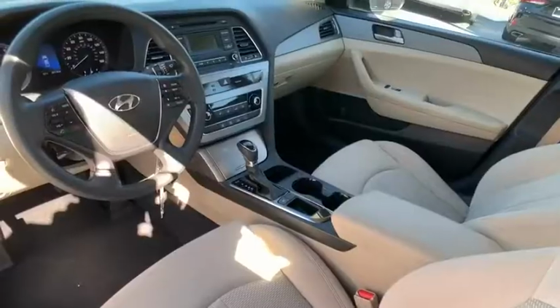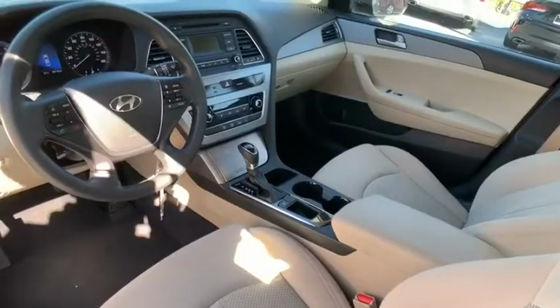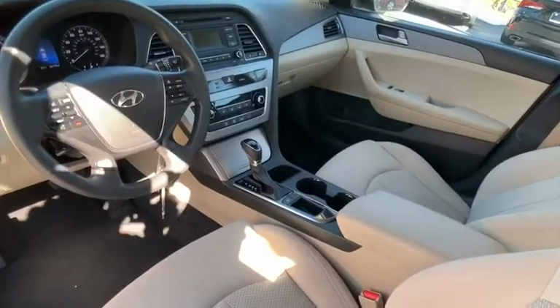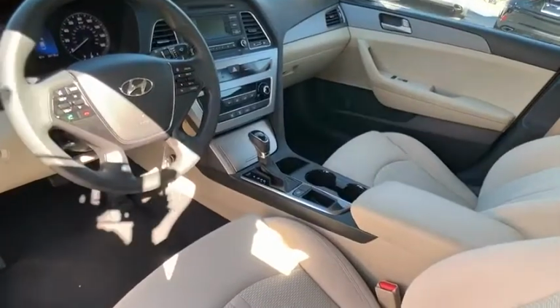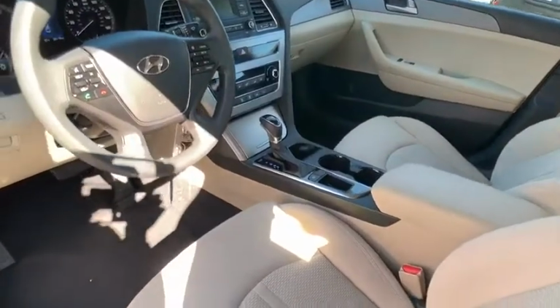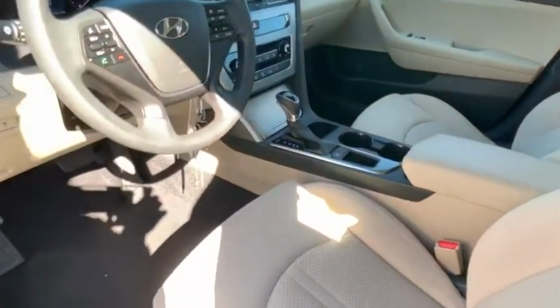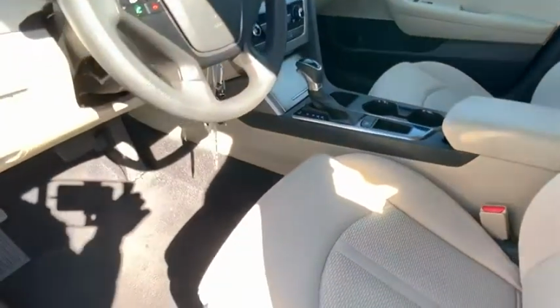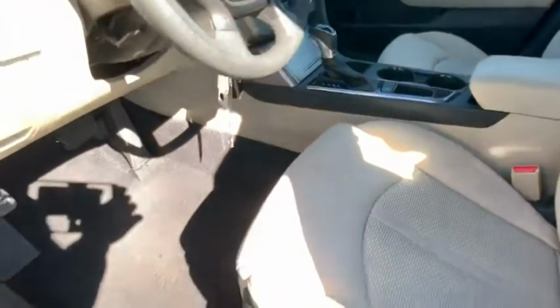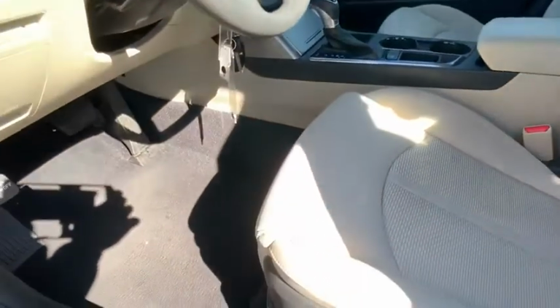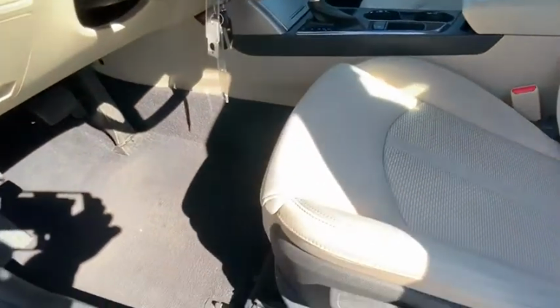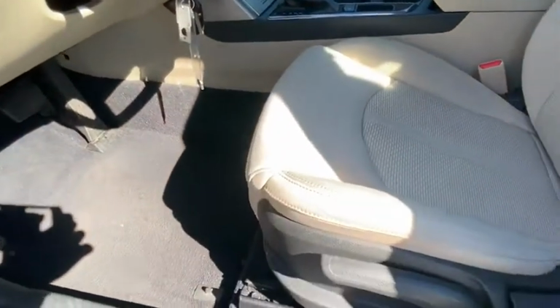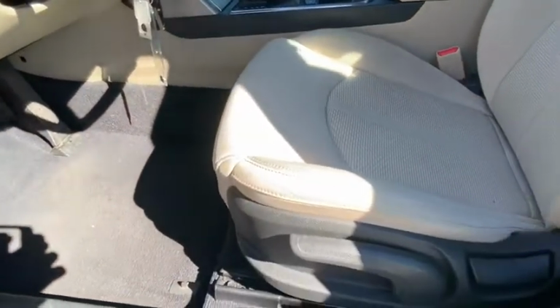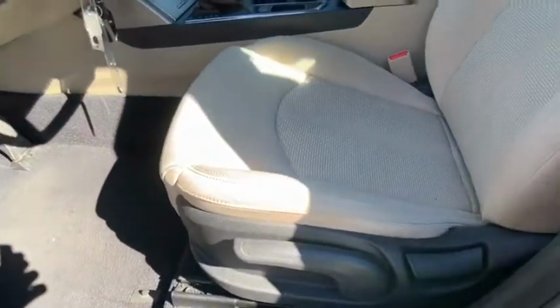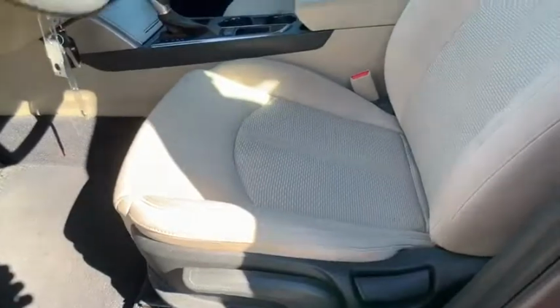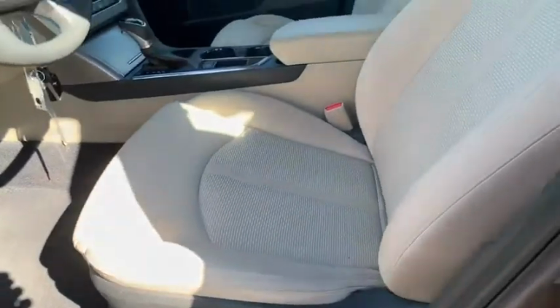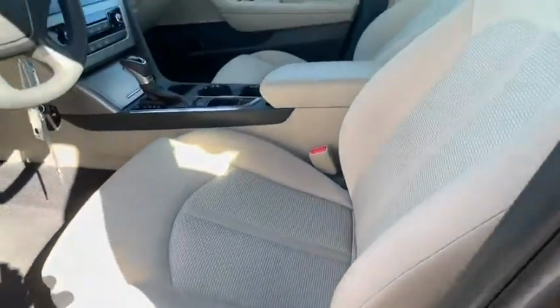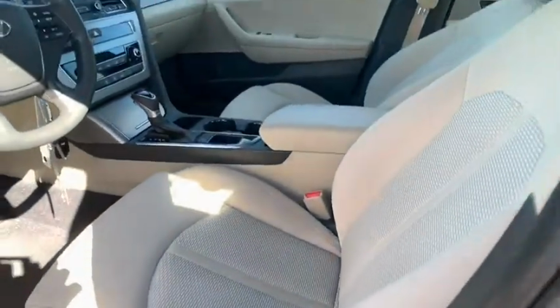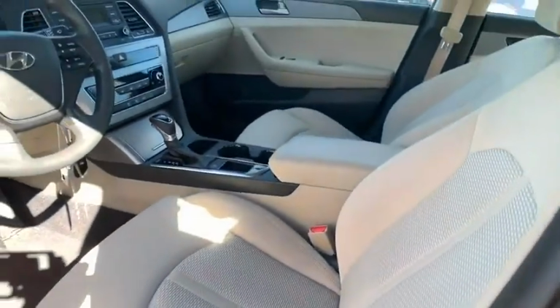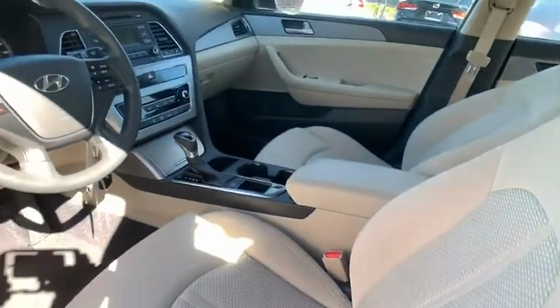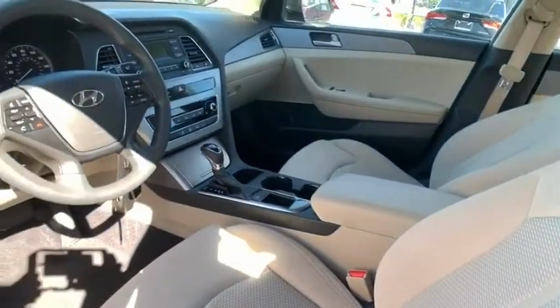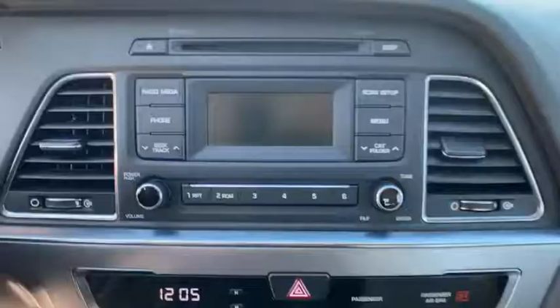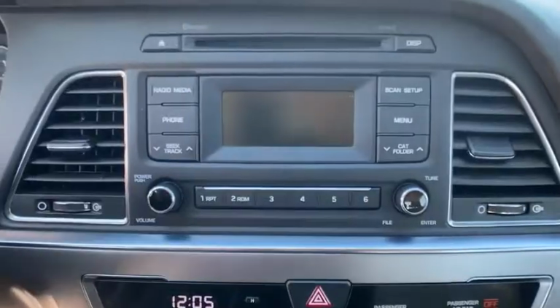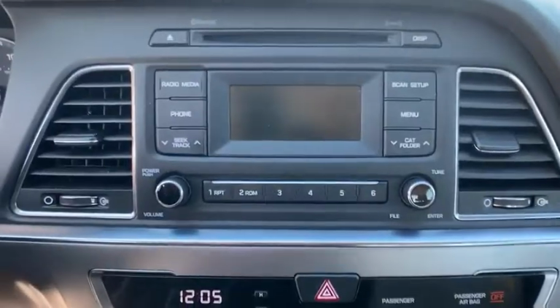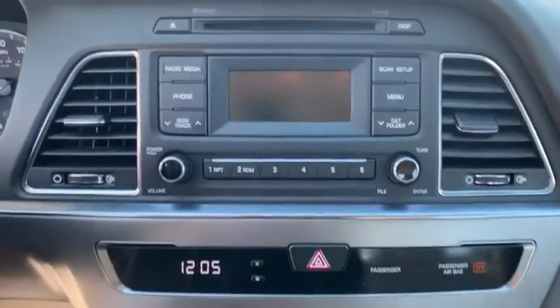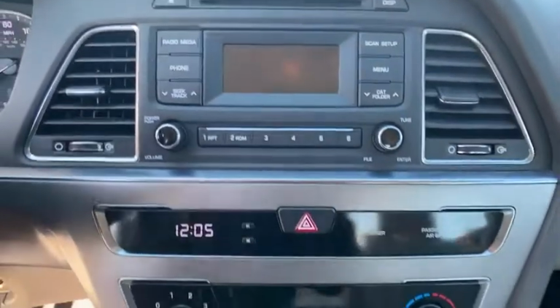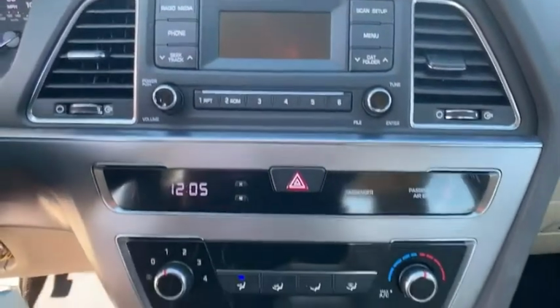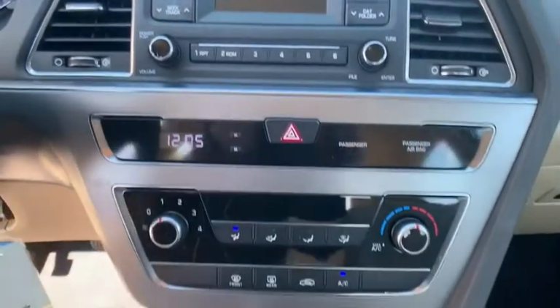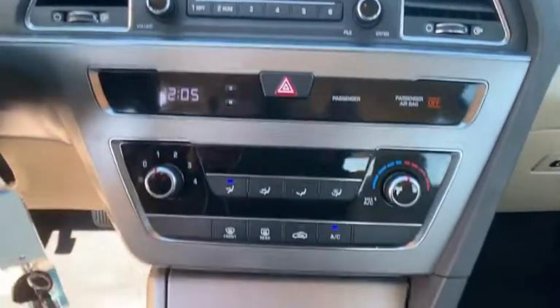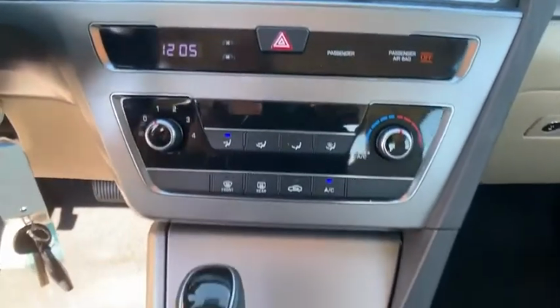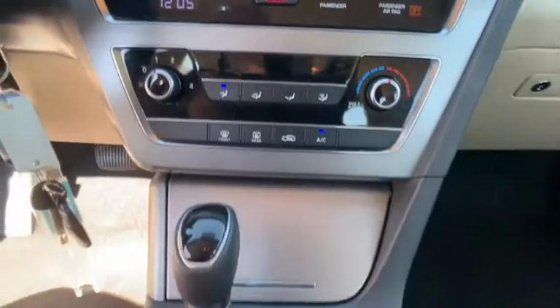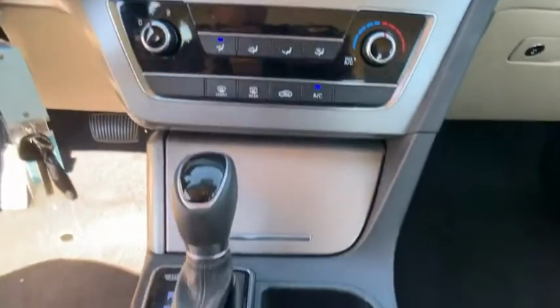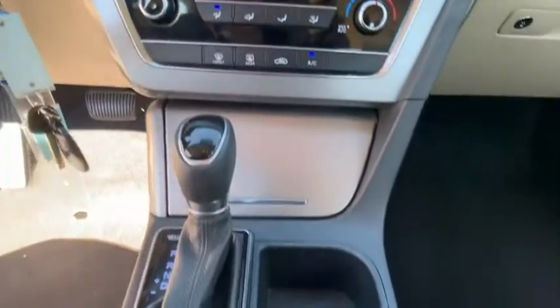Here are some of this vehicle's great options: front wheel drive, outside temperature gauge, day-night rear view mirror, perimeter alarm, body color door handles, four-piece floor mat set.